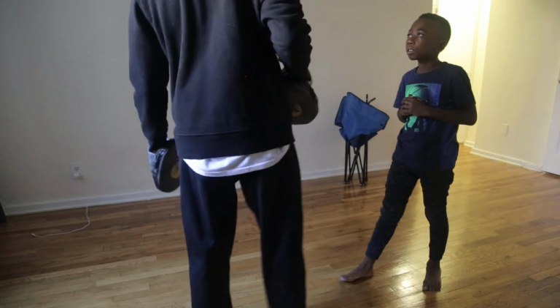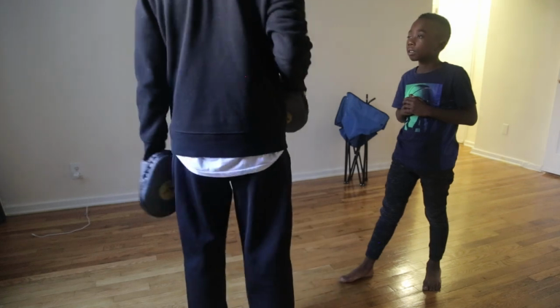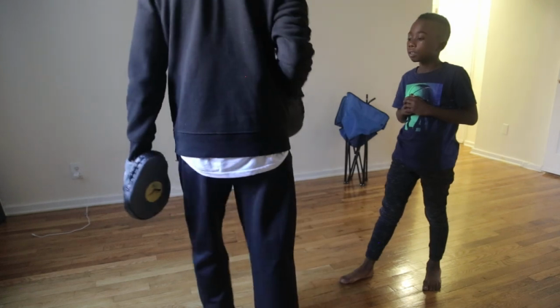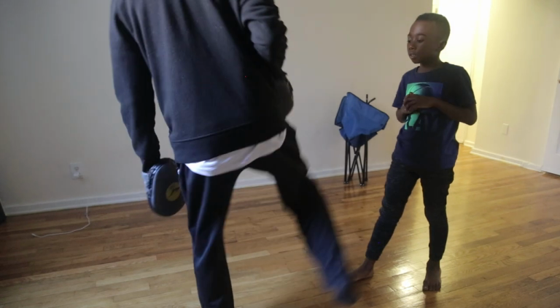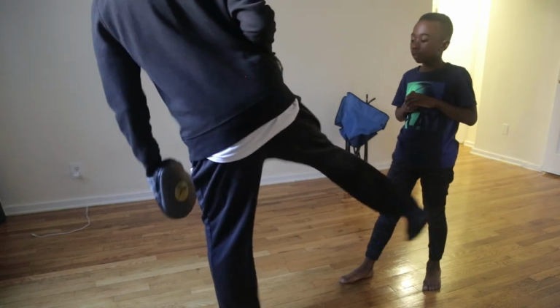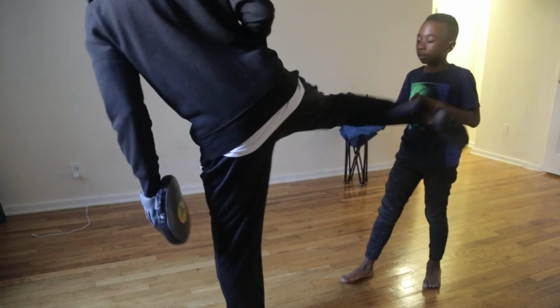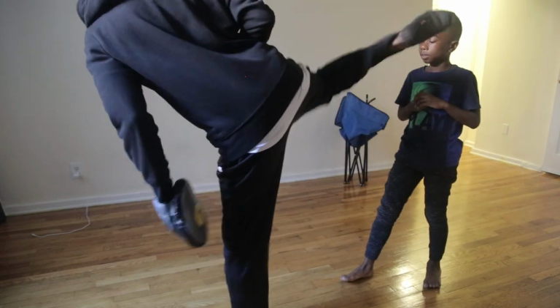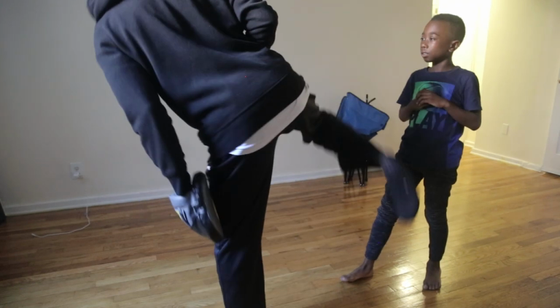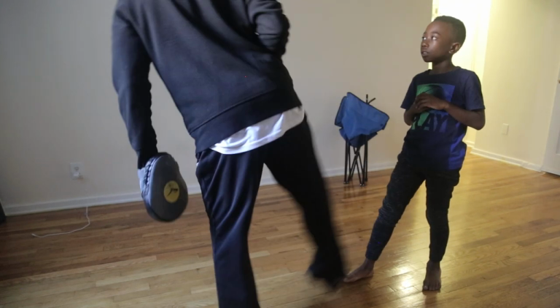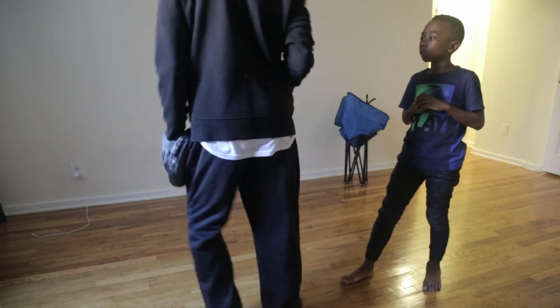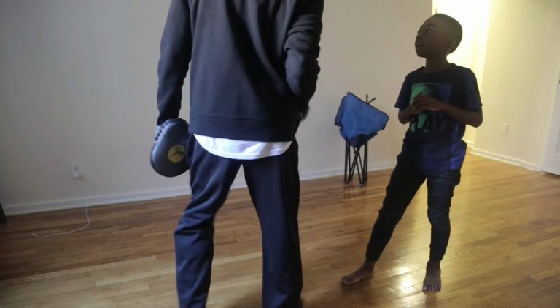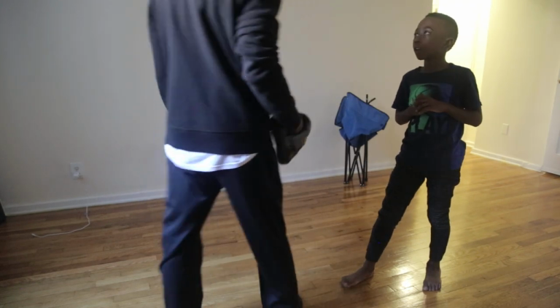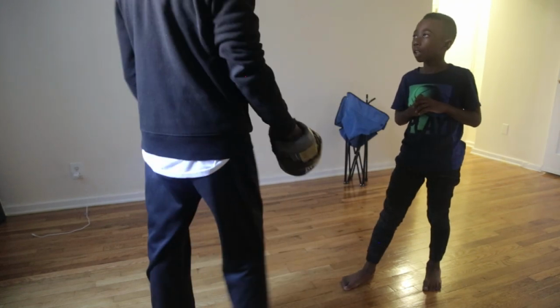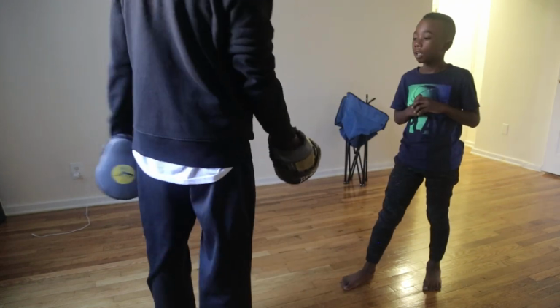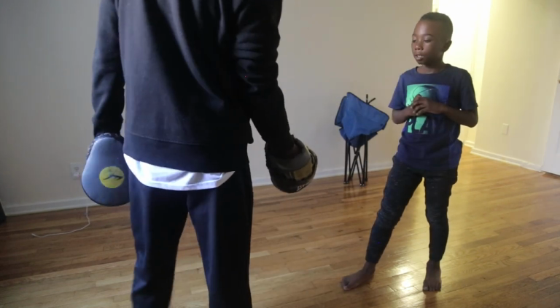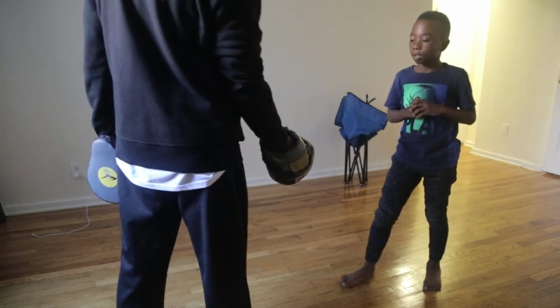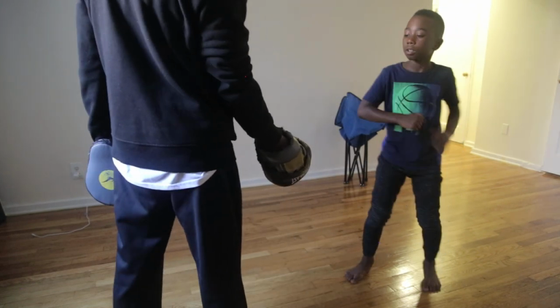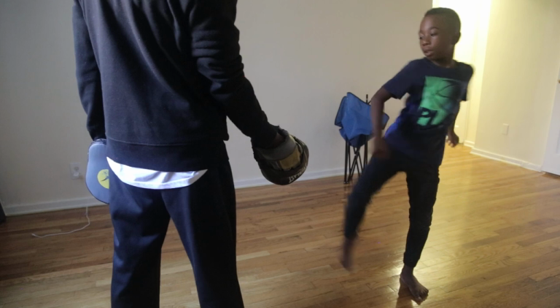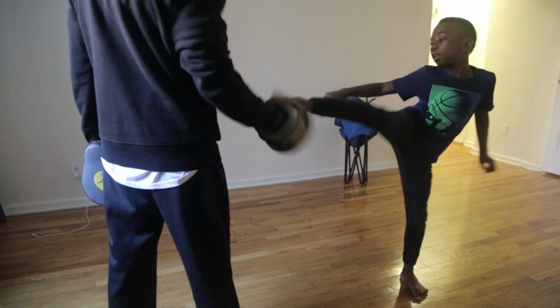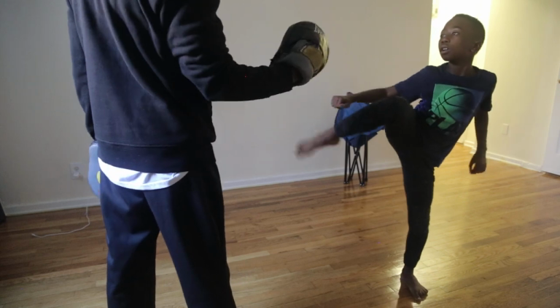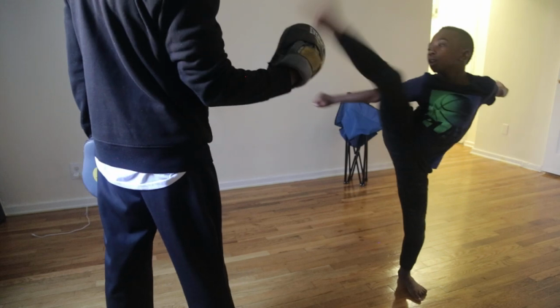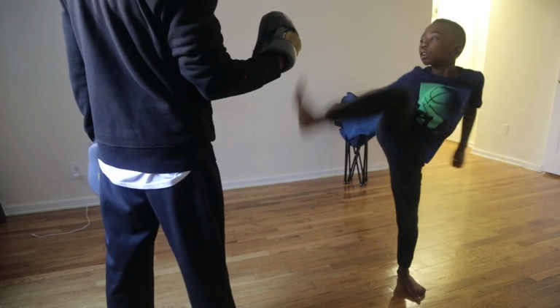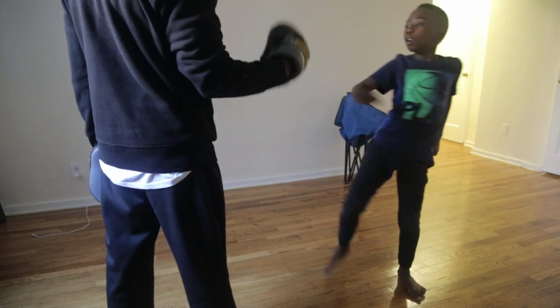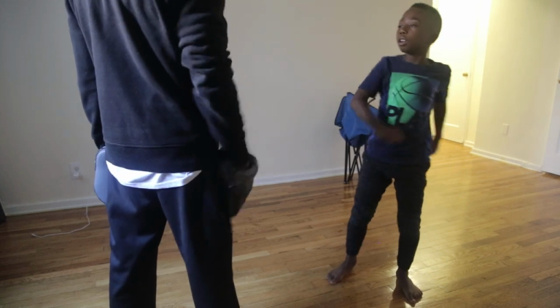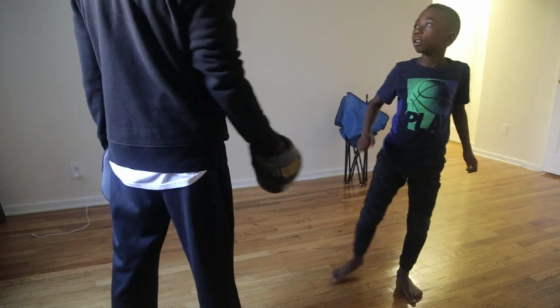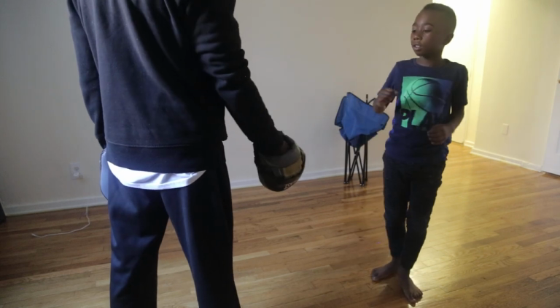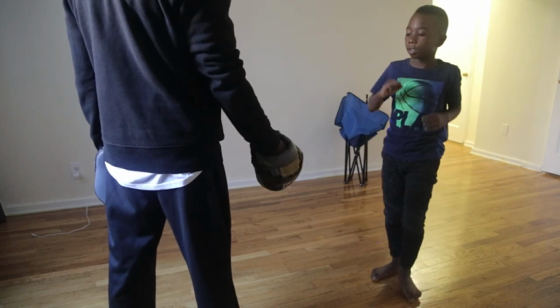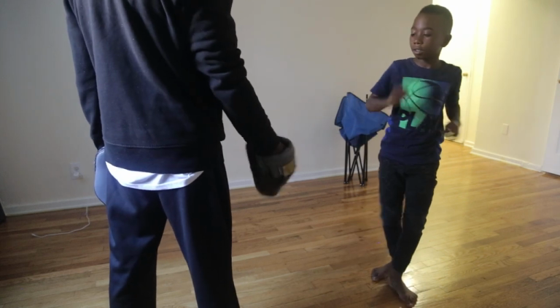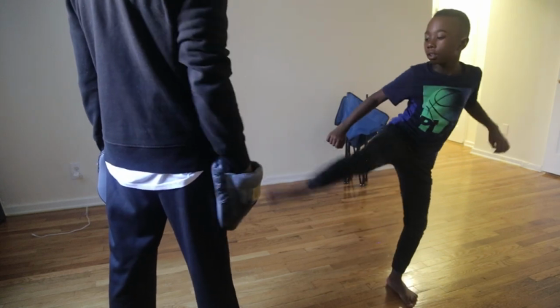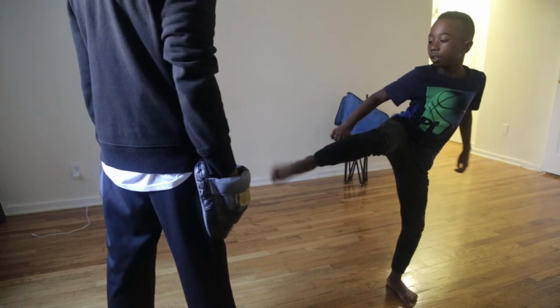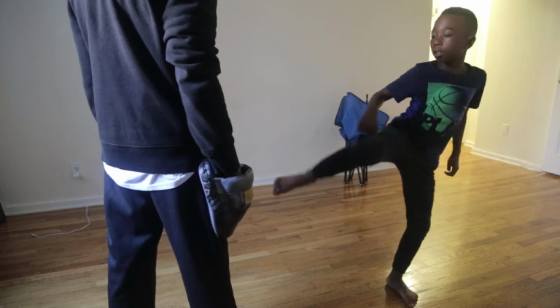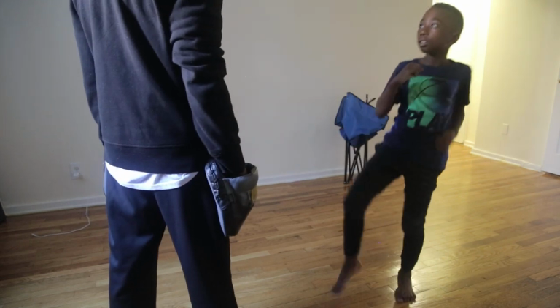I'm going to turn the kick, turn the kick, turn the kick. Okay? Up! Ready? Hold it. Nice.